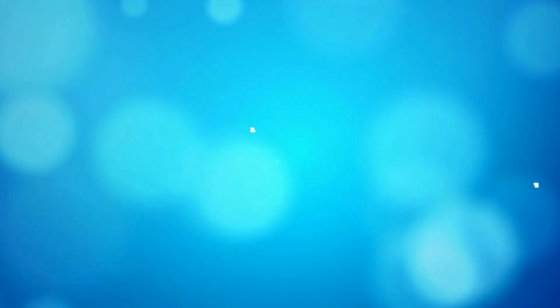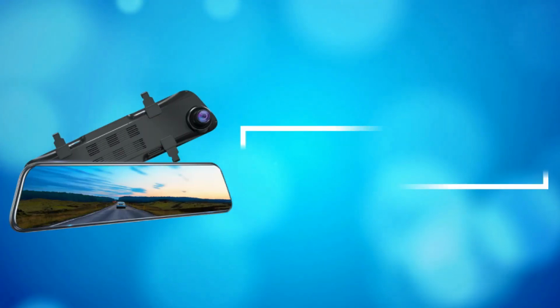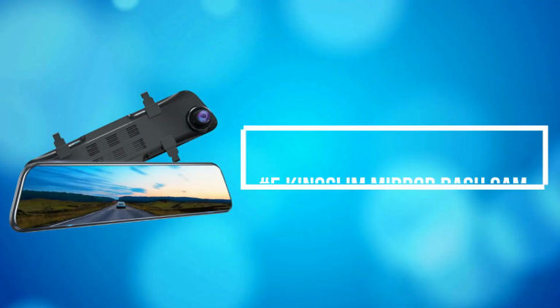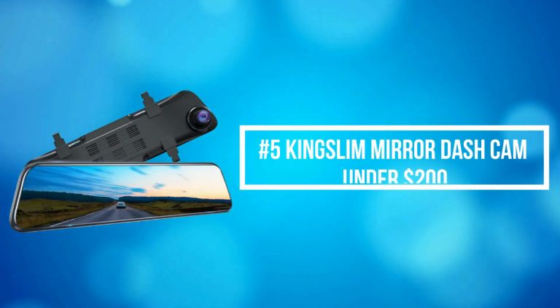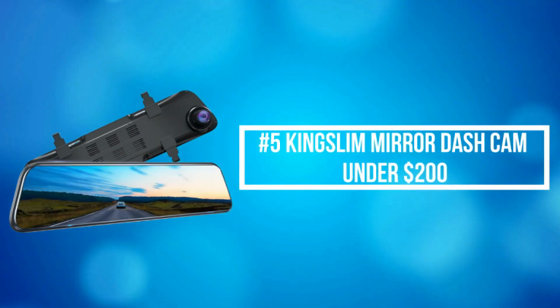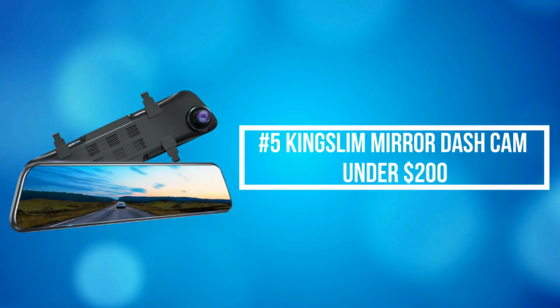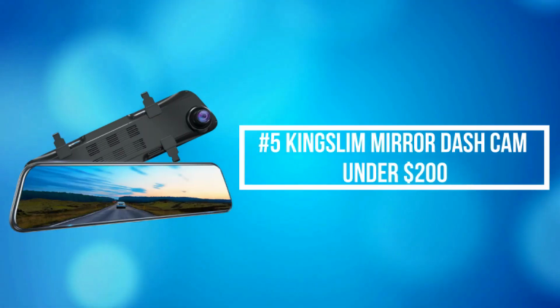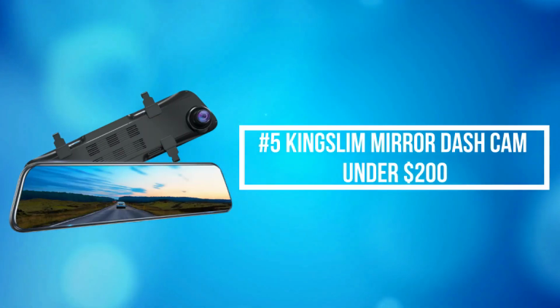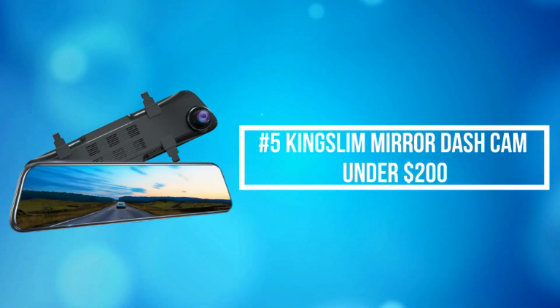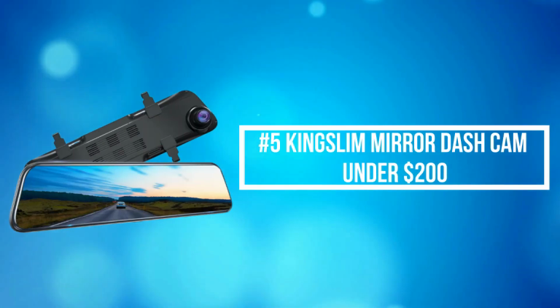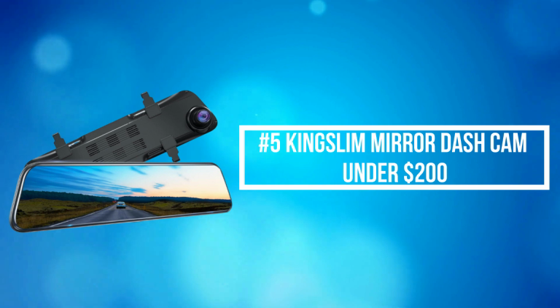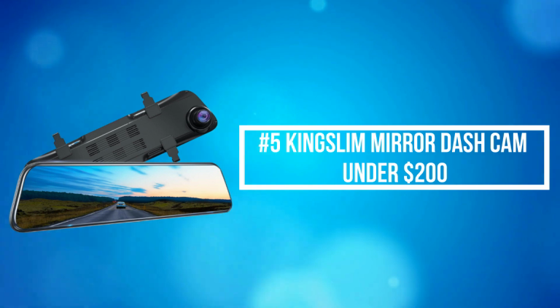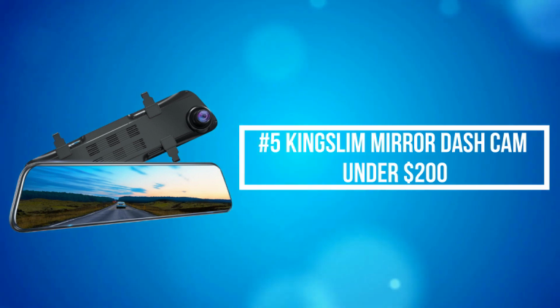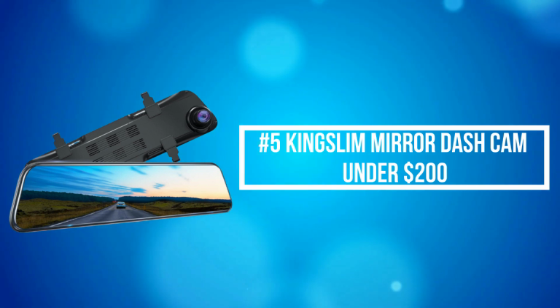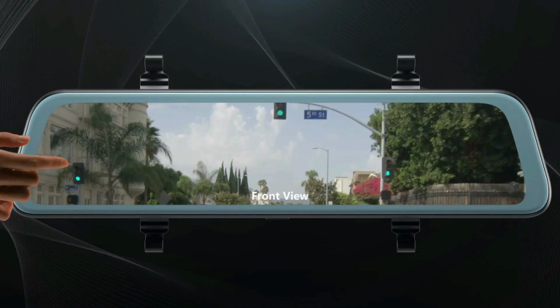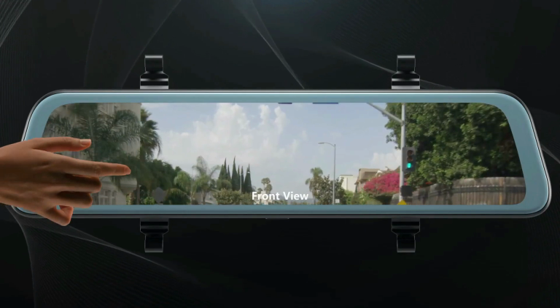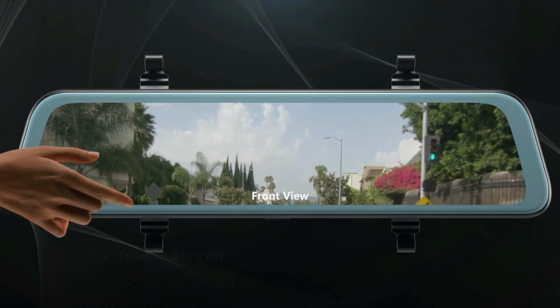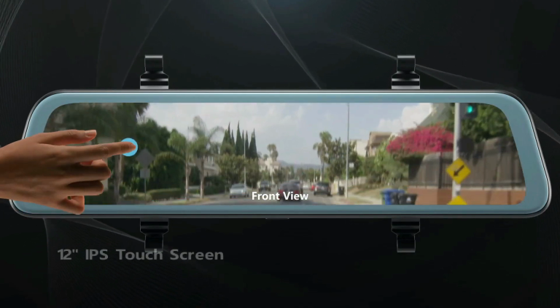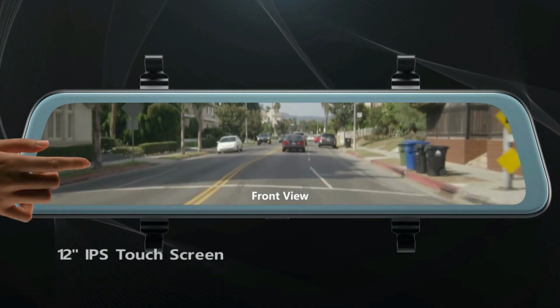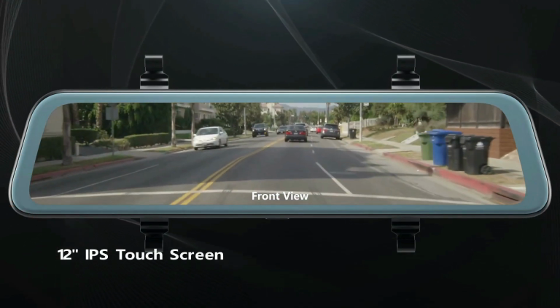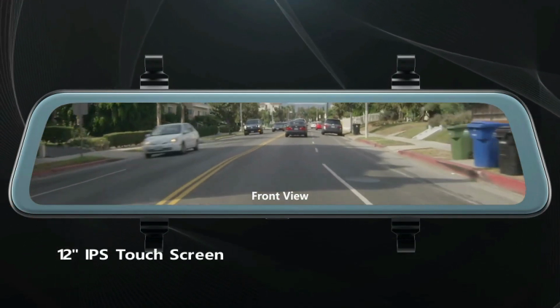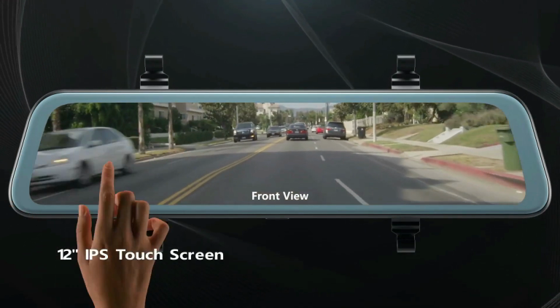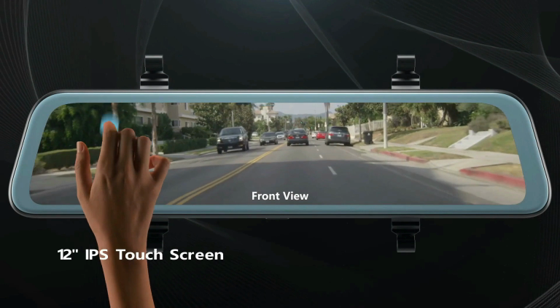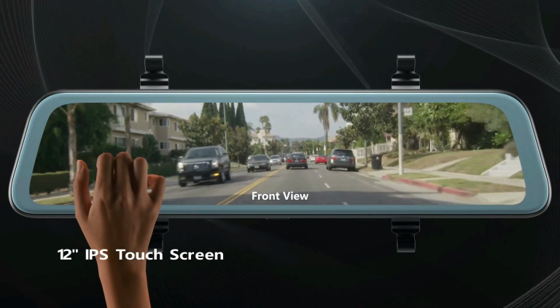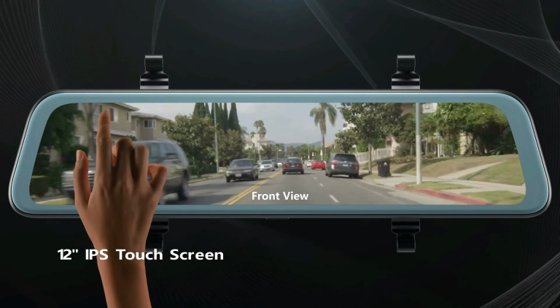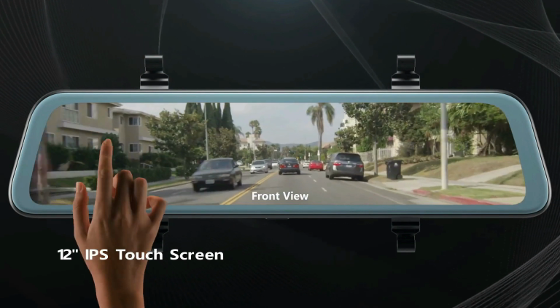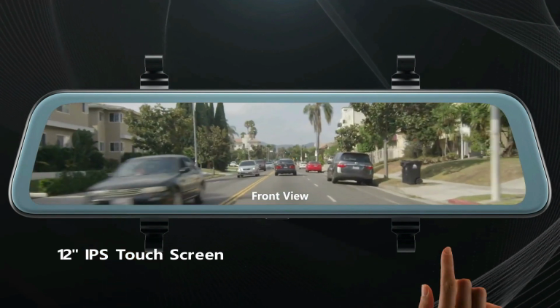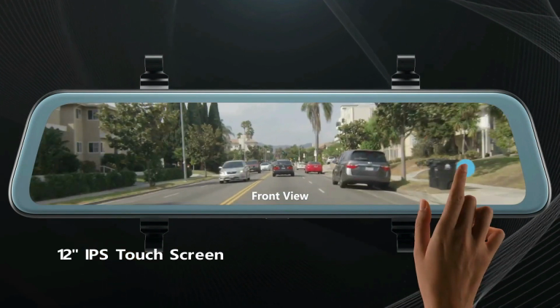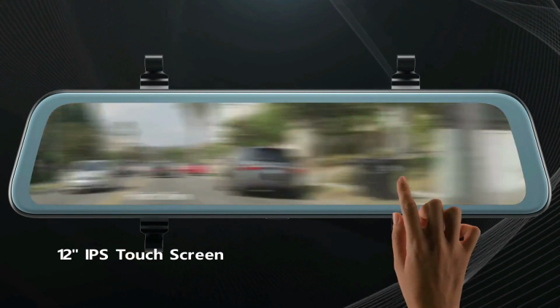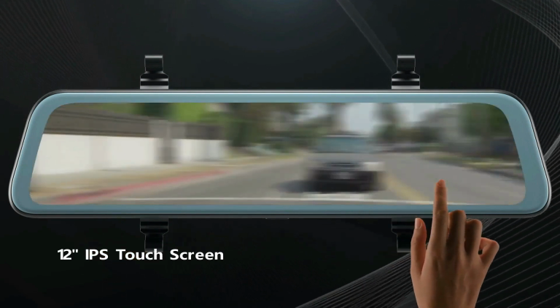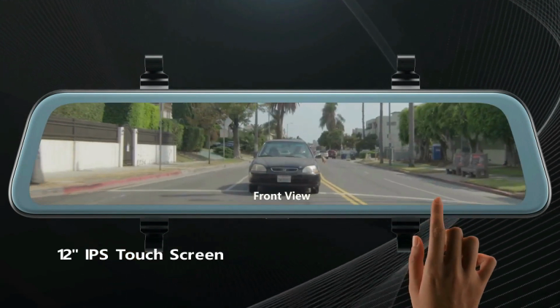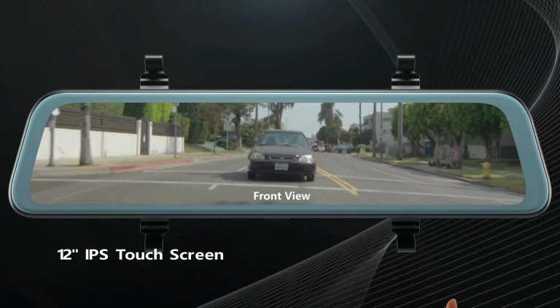At number 5 on the list is the Kingslim Mirror Dash Cam under $200. This Kingslim Mirror Dash Cam records stunning details, allowing you to capture everything from street signs to license plates.